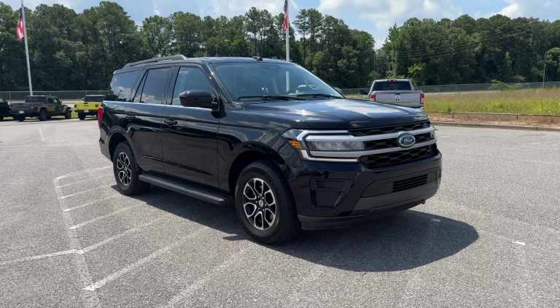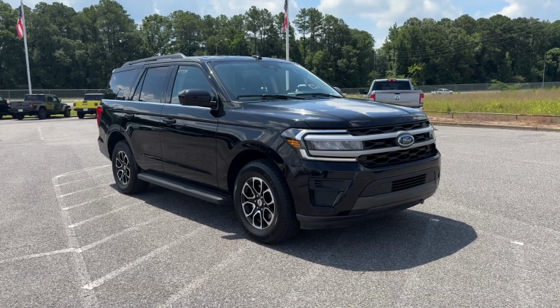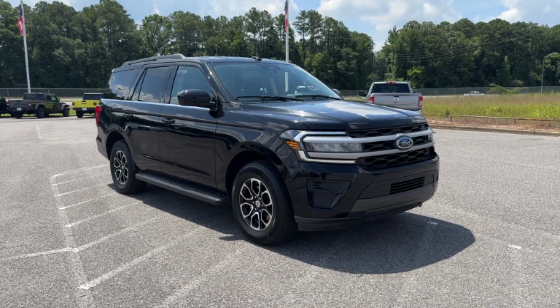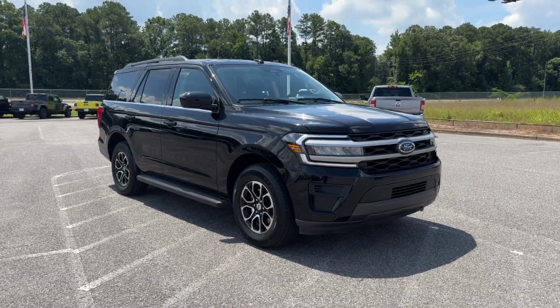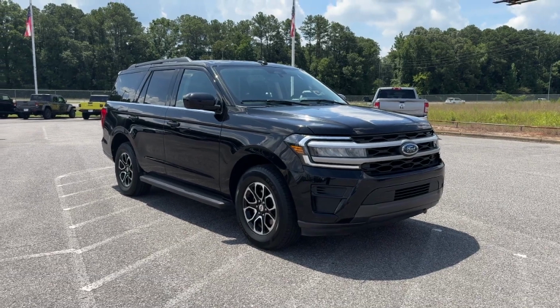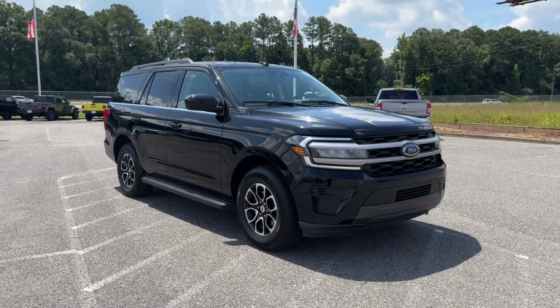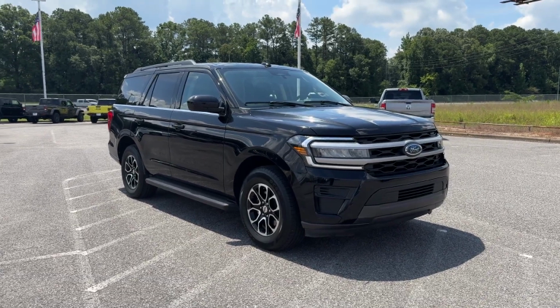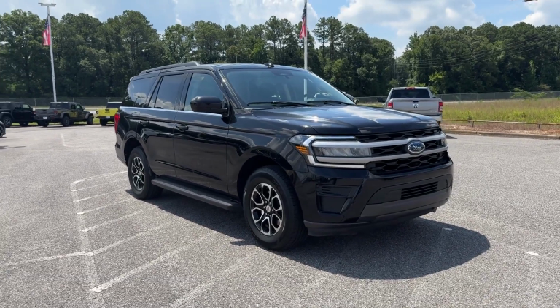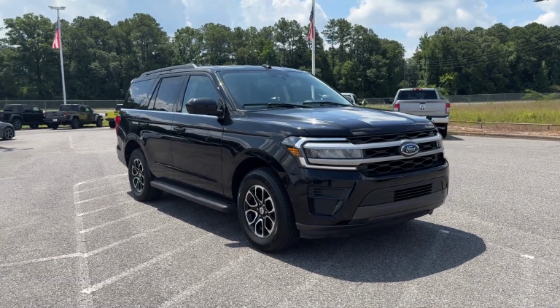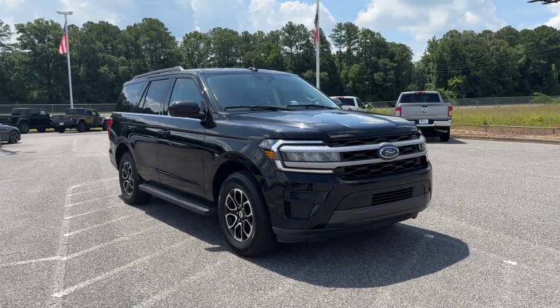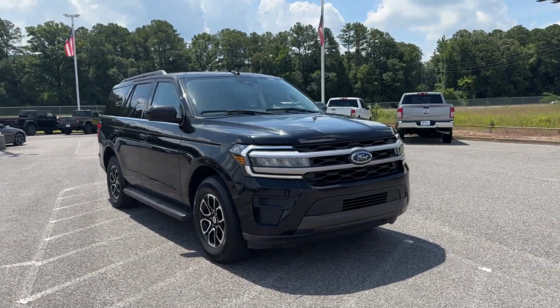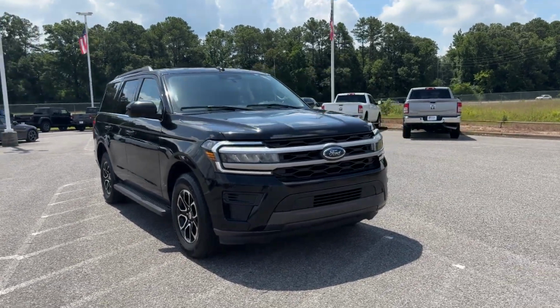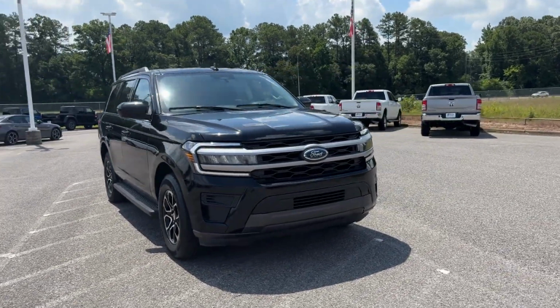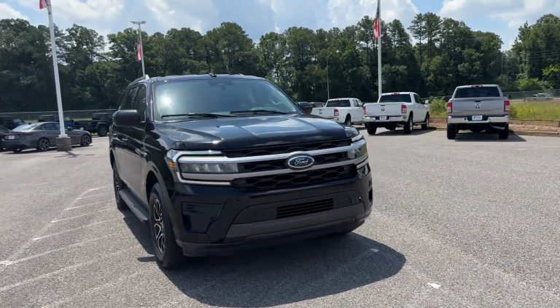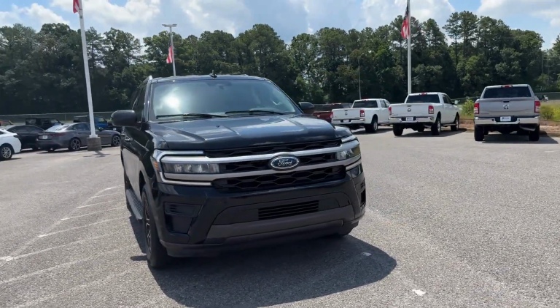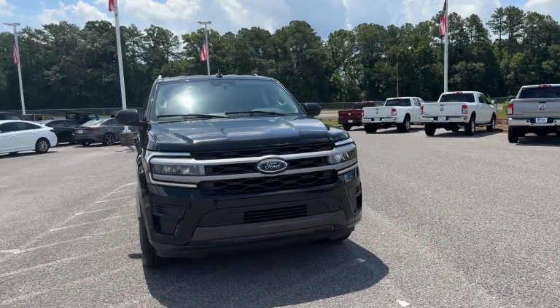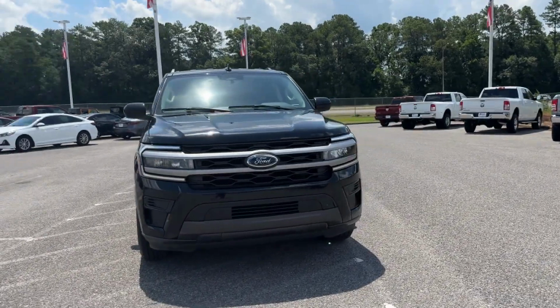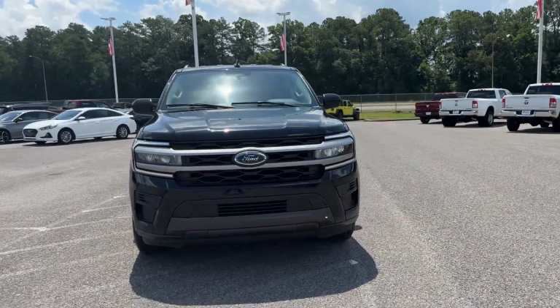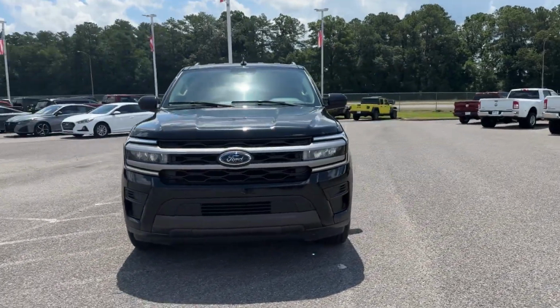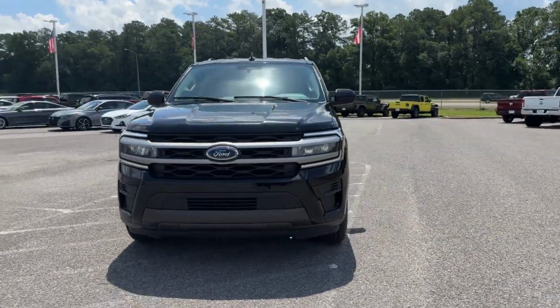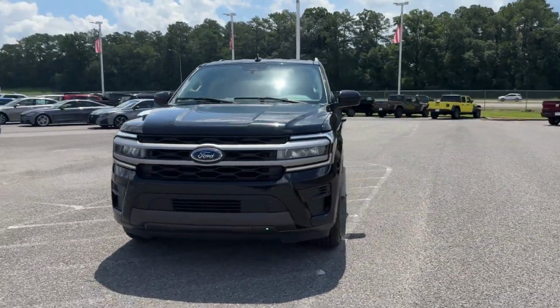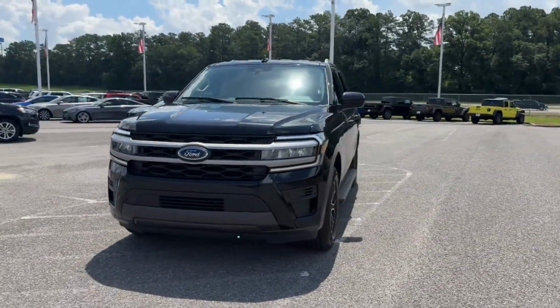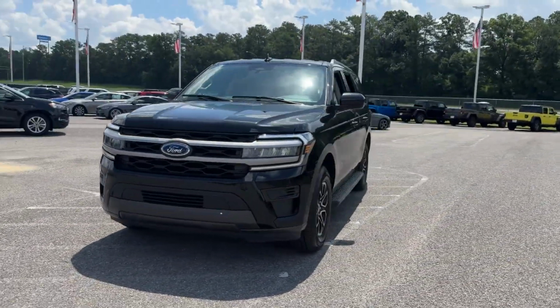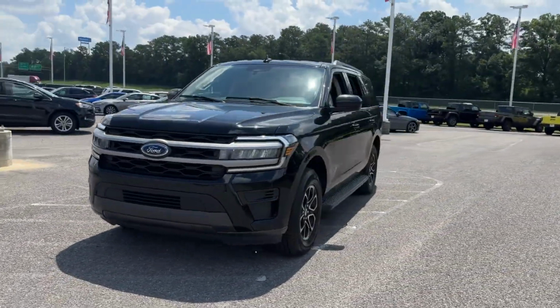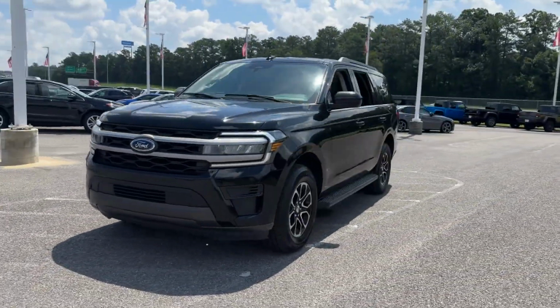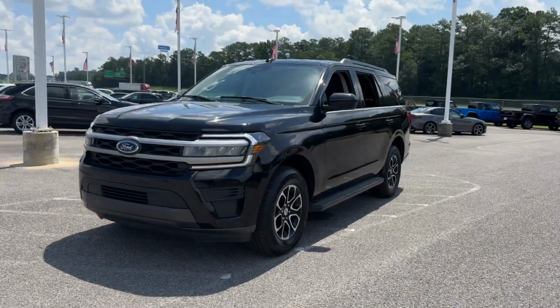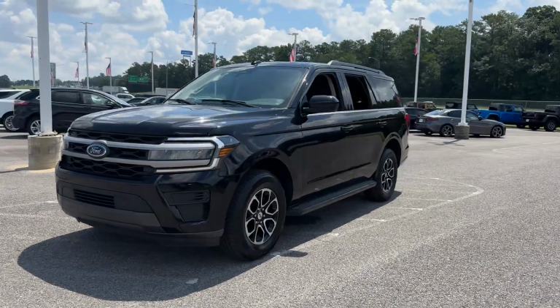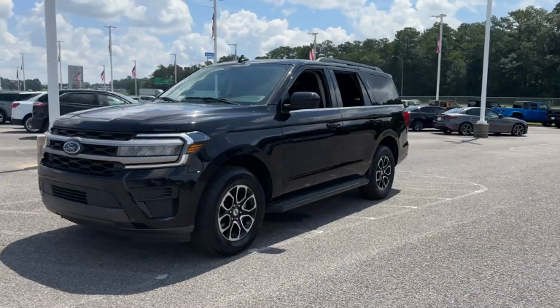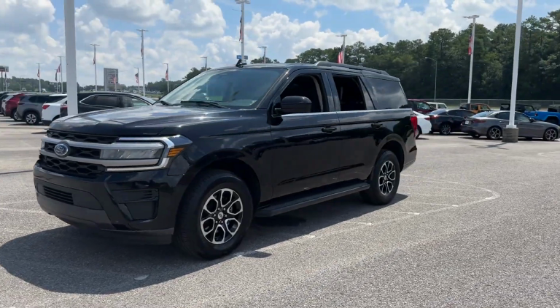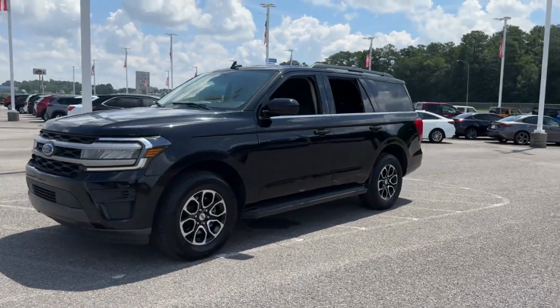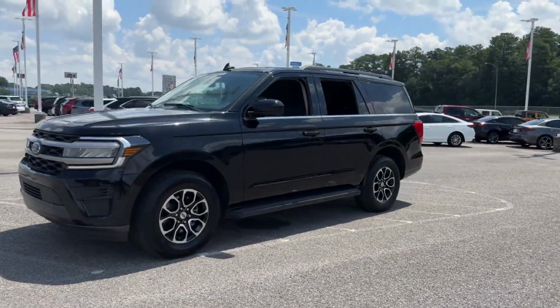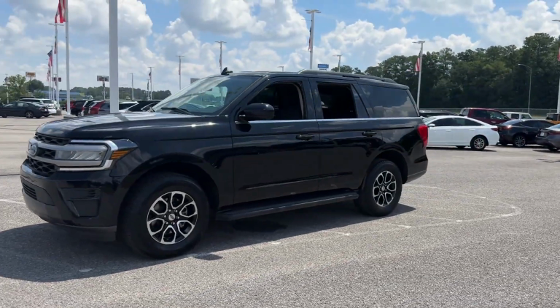2022 Ford Expedition with less than 52,000 miles on the odometer. This SUV offers space as well as power and performance.